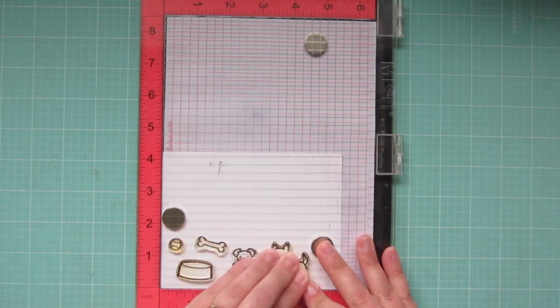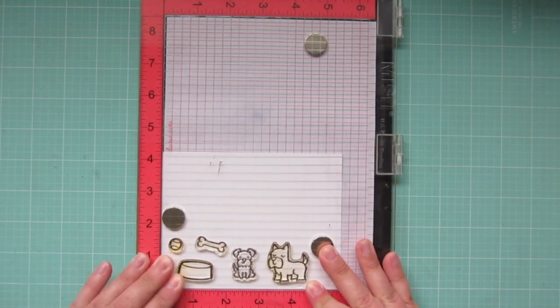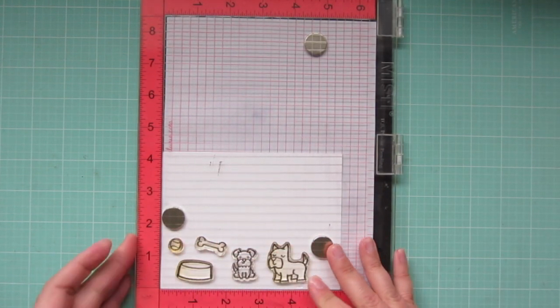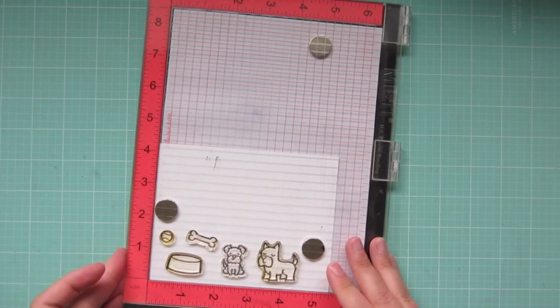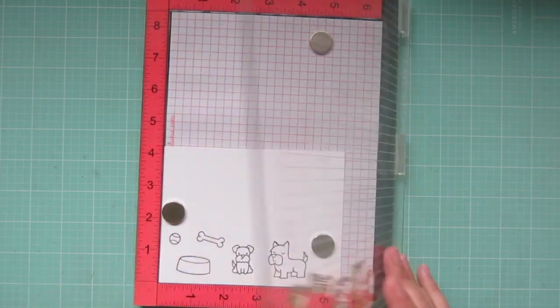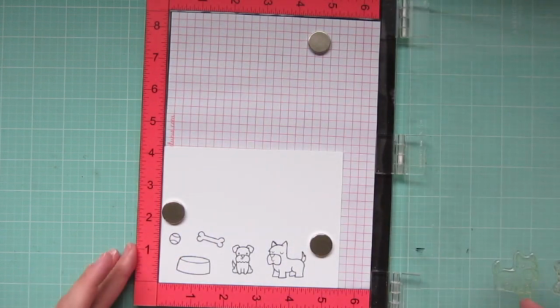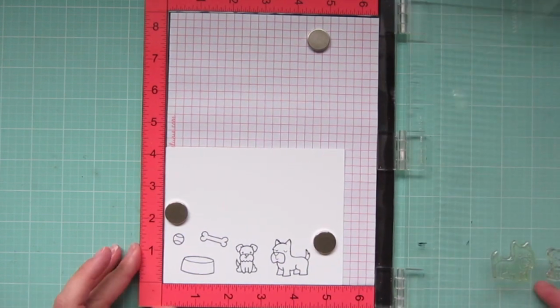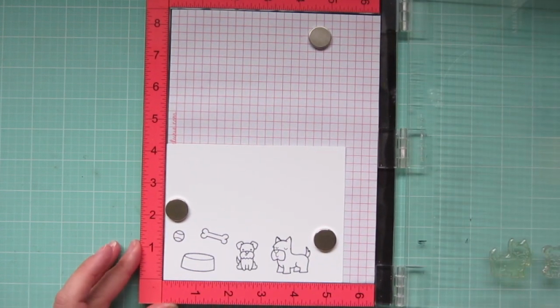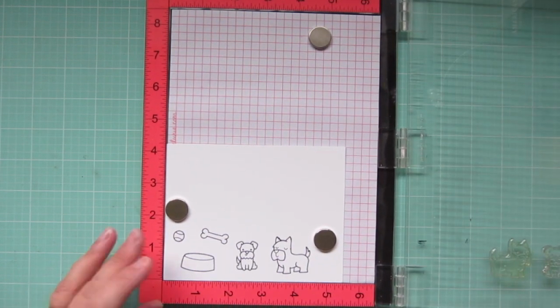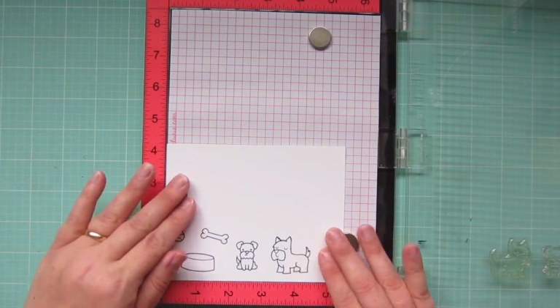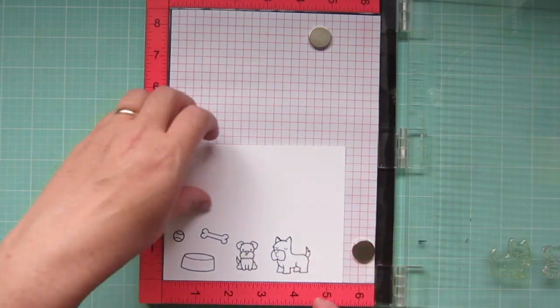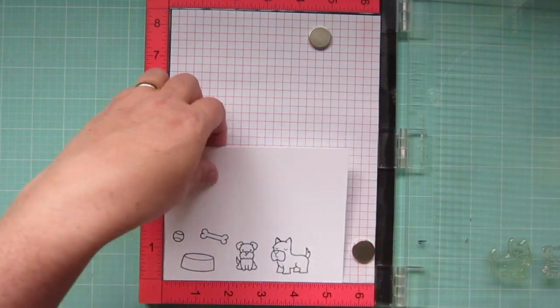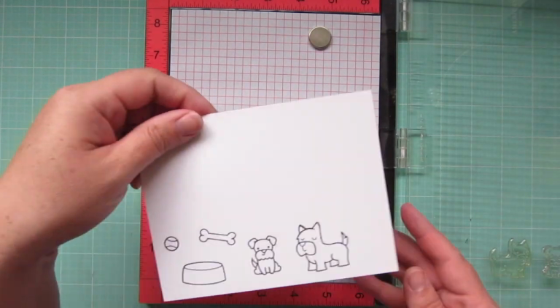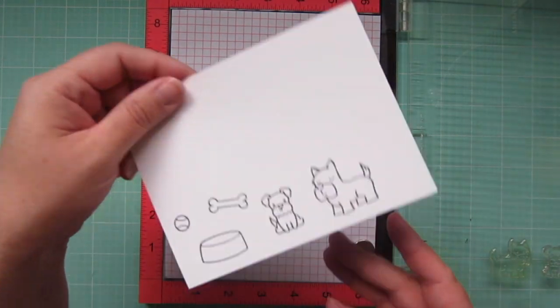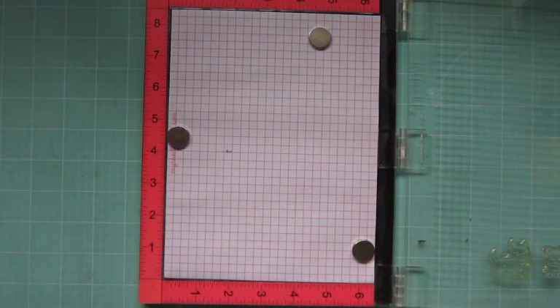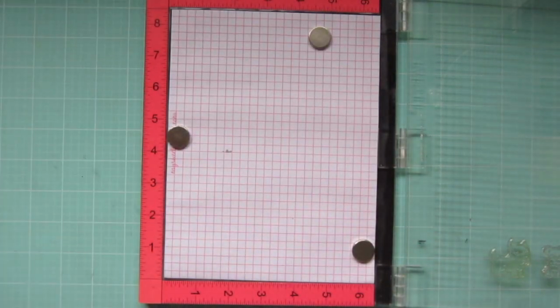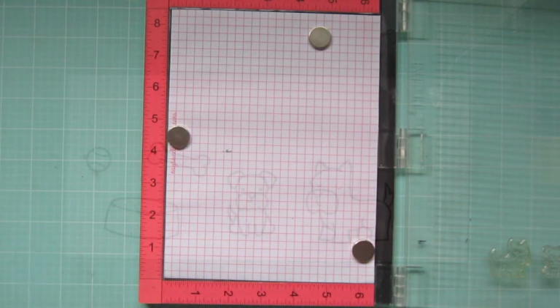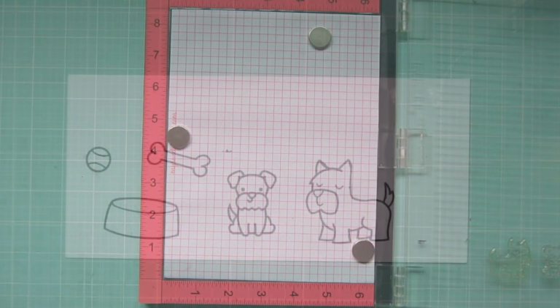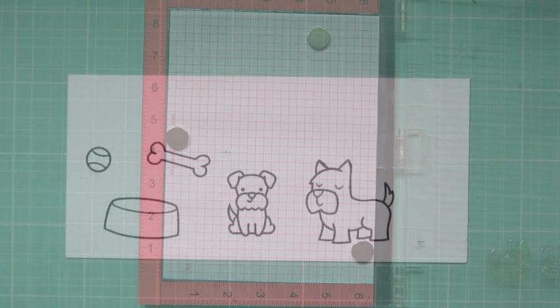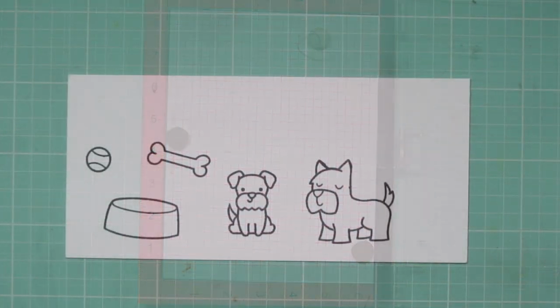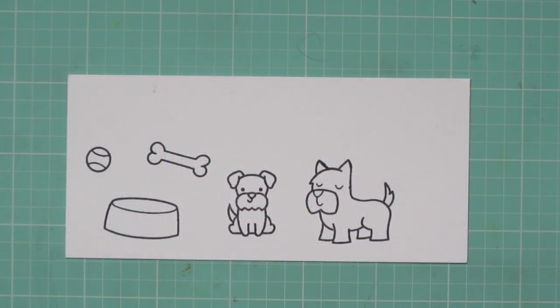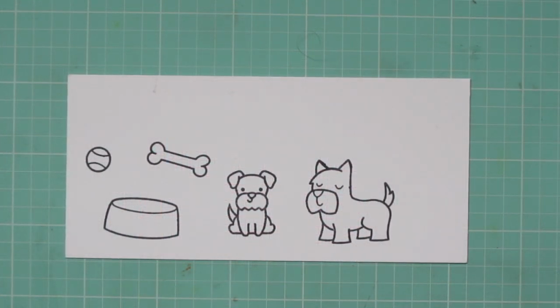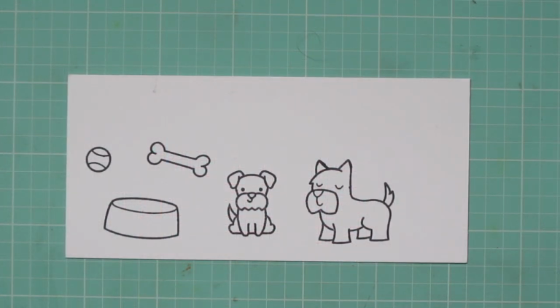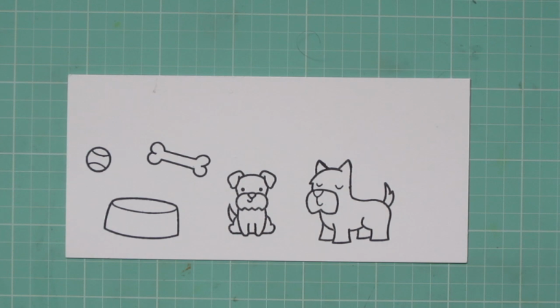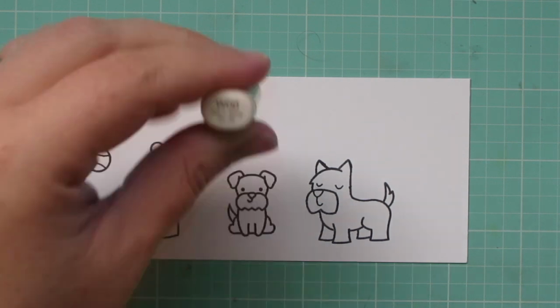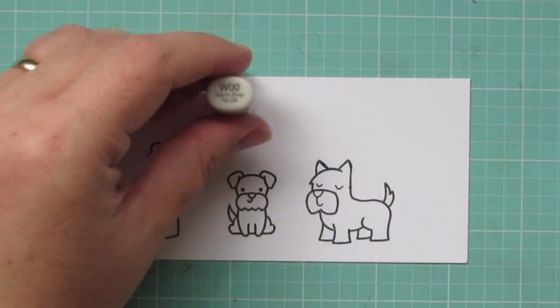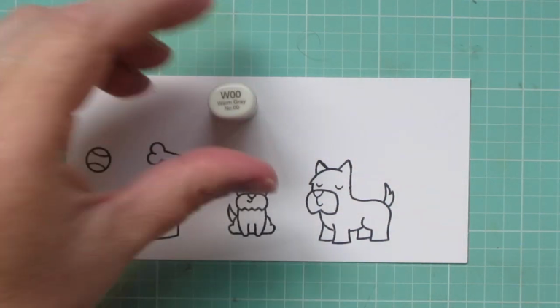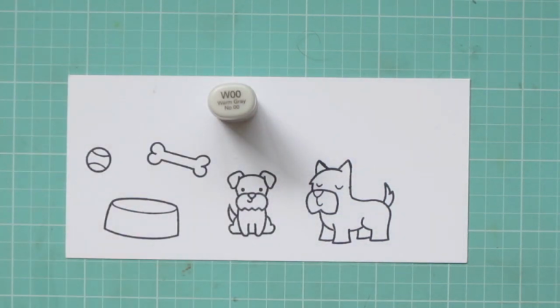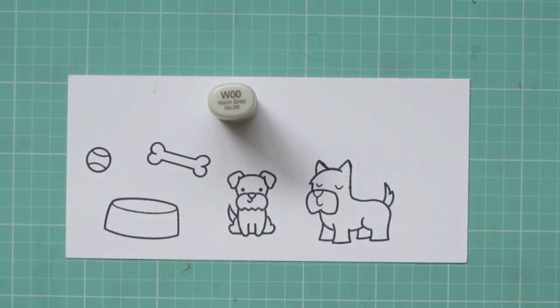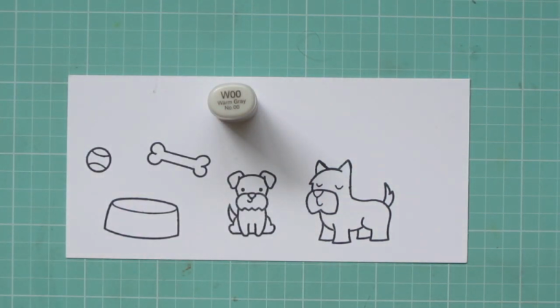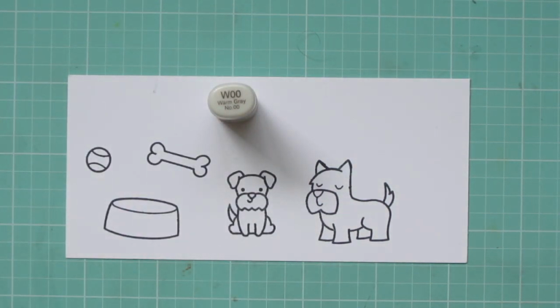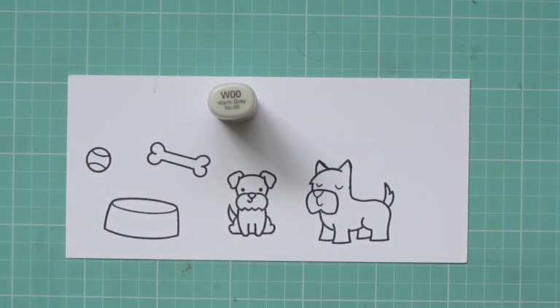I'm stamping out my images in Memento Tuxedo Black ink on some Copic-friendly cardstock, and I'll be coloring with my Copic markers today.